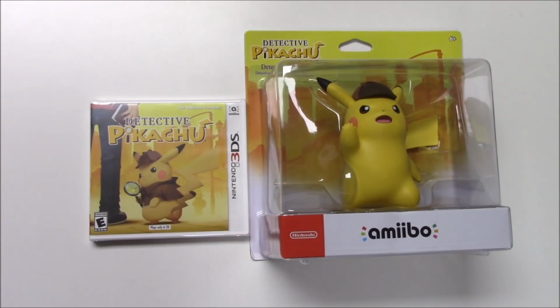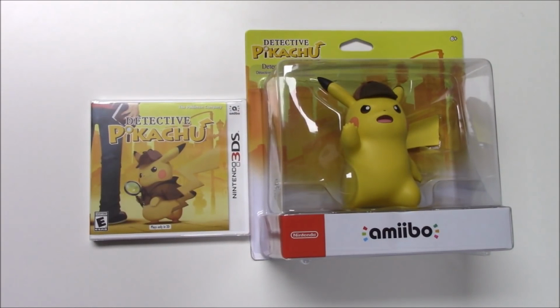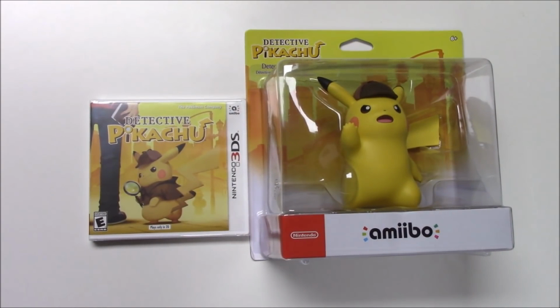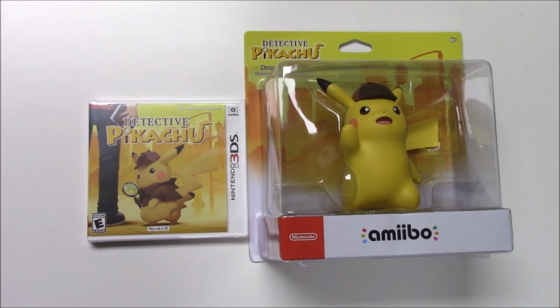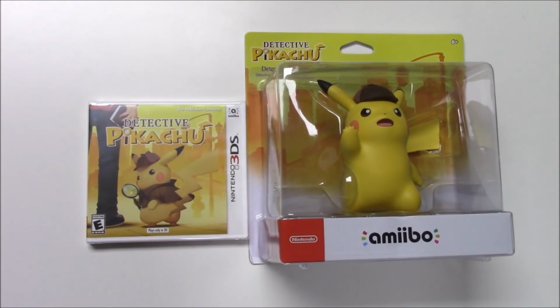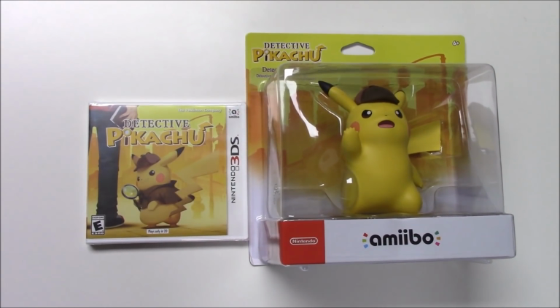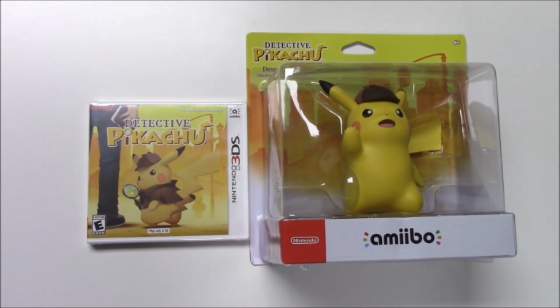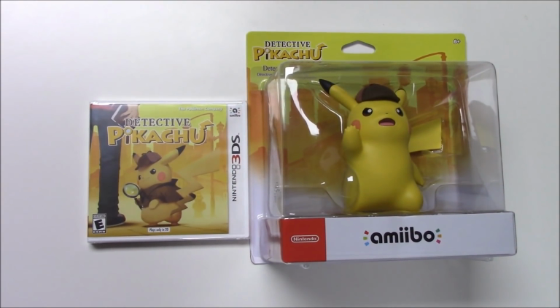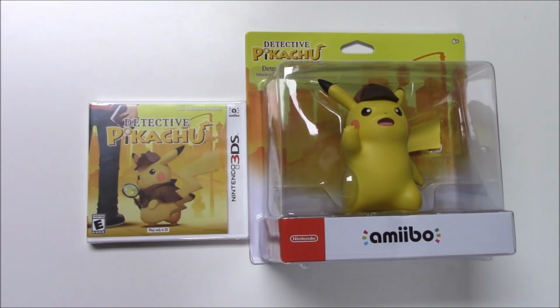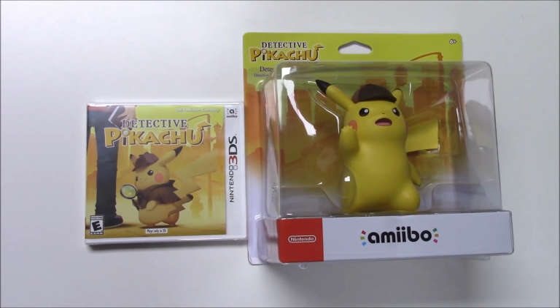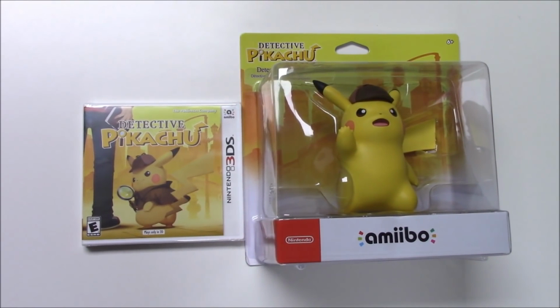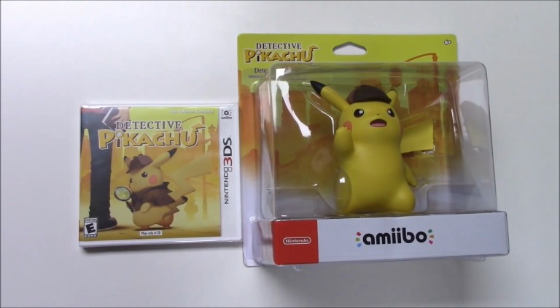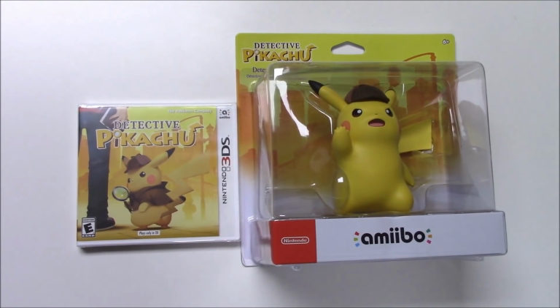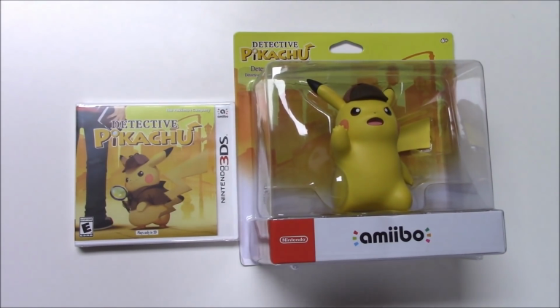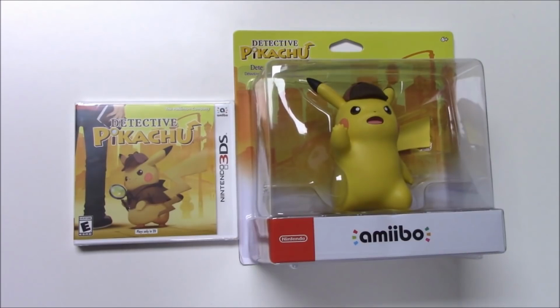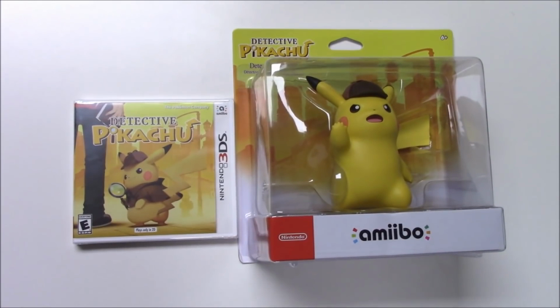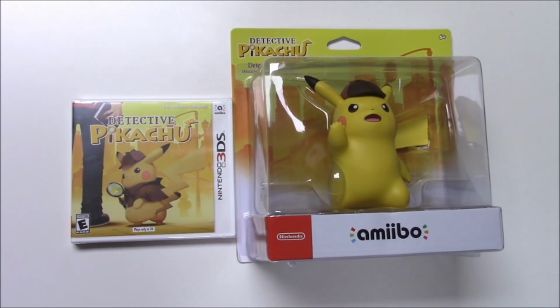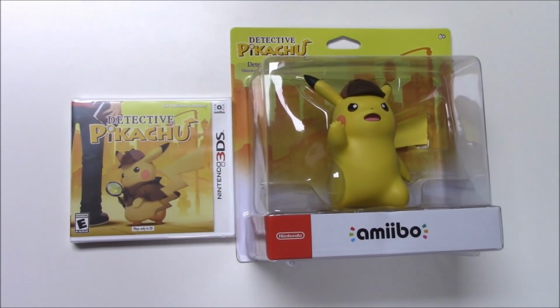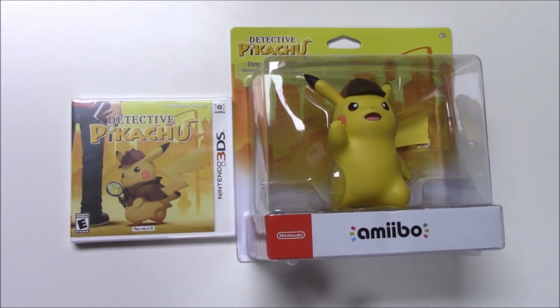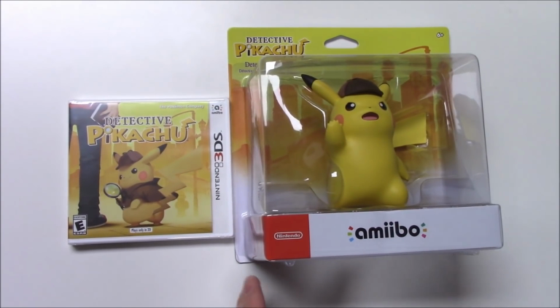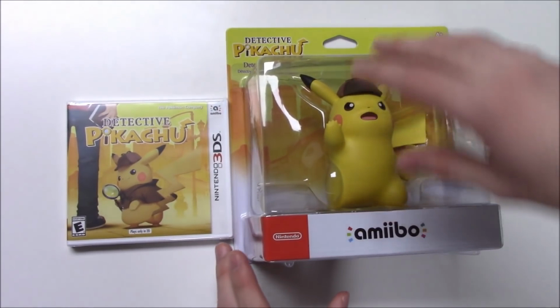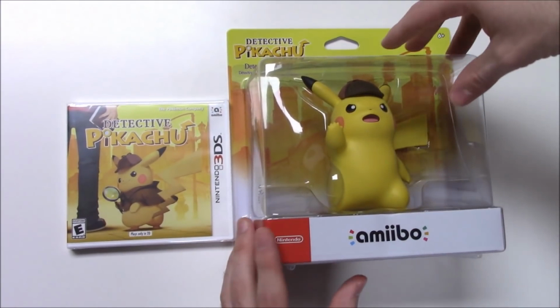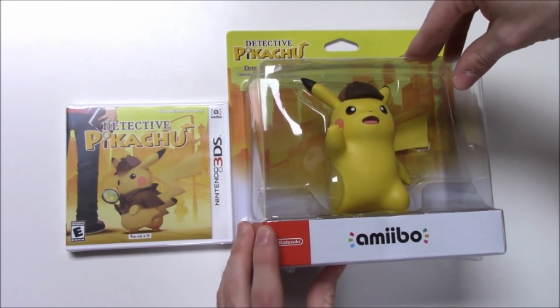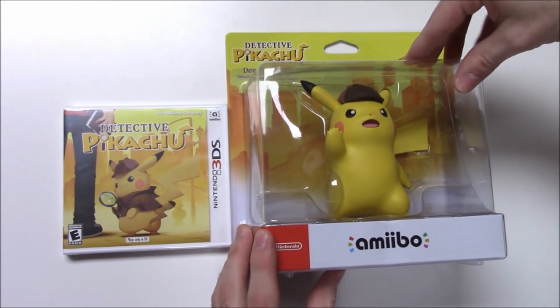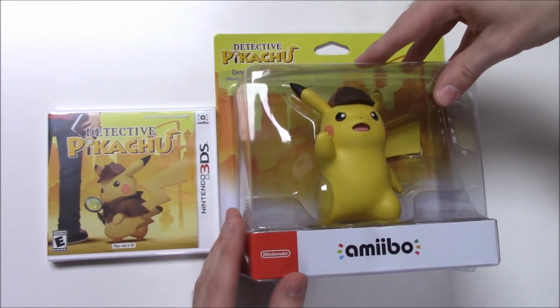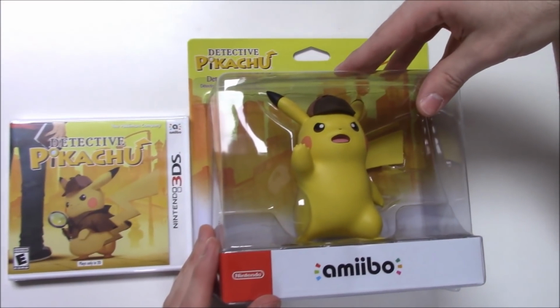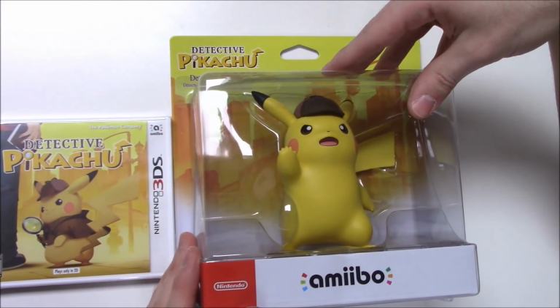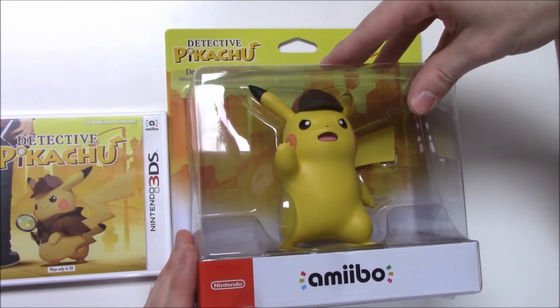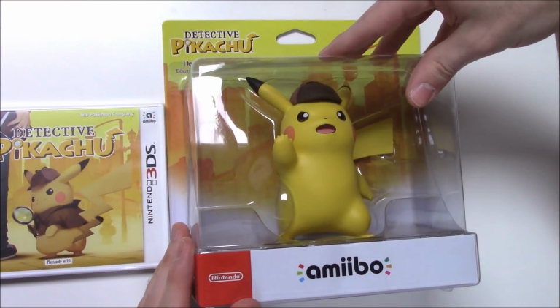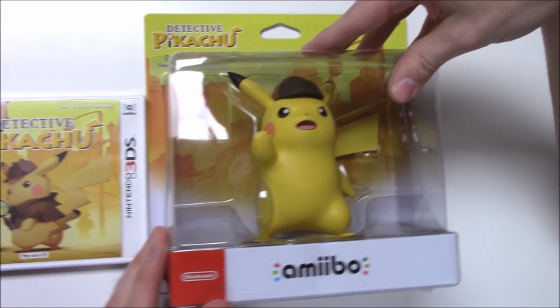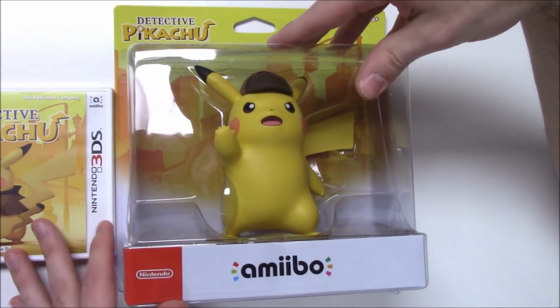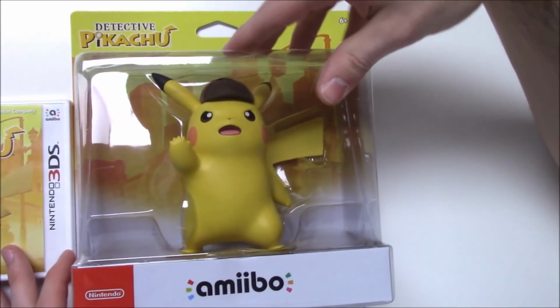Hey guys, welcome back for another unboxing with Popn Games. Today we're going to be unboxing Detective Pikachu for the Nintendo 3DS as well as the Detective Pikachu amiibo, which you can see right here.